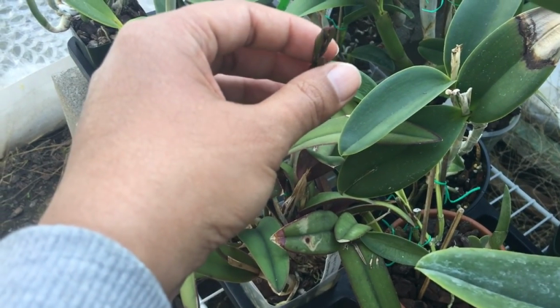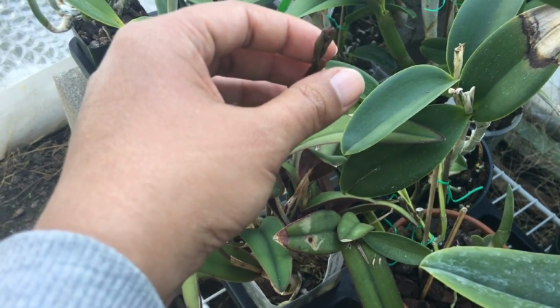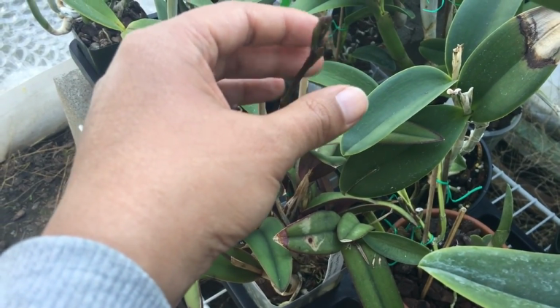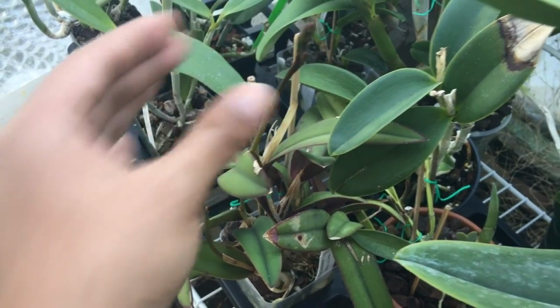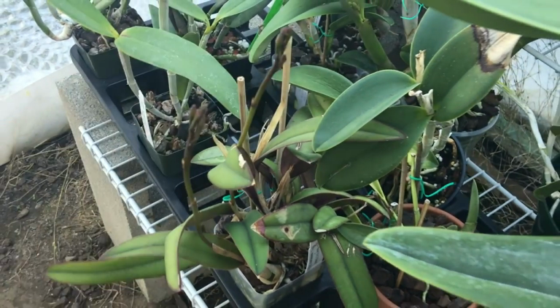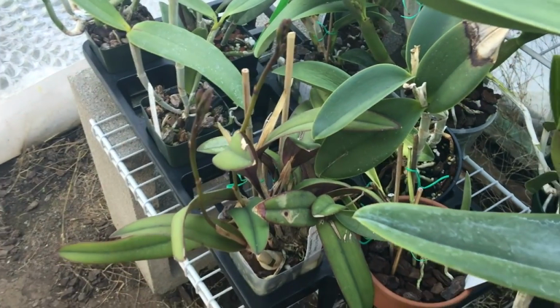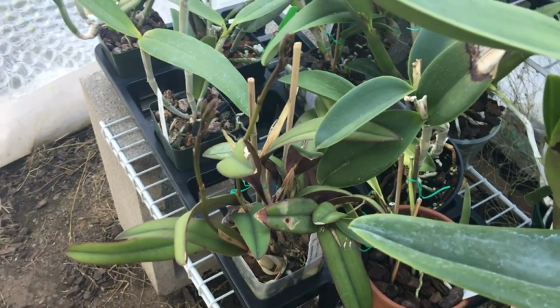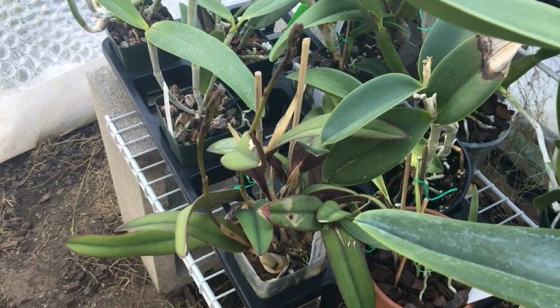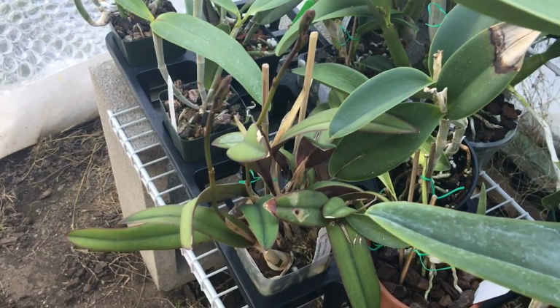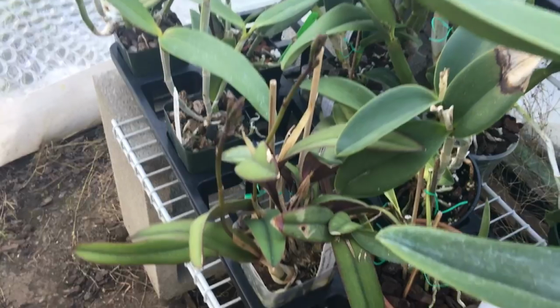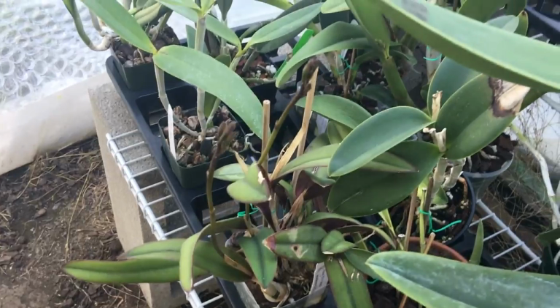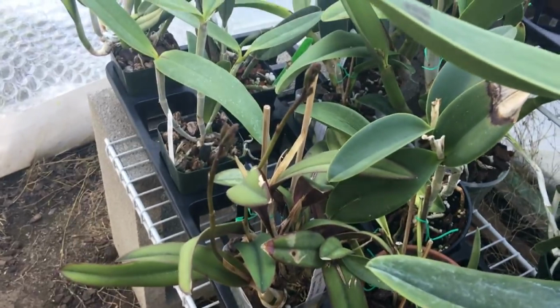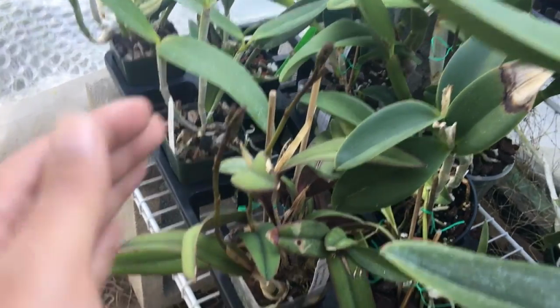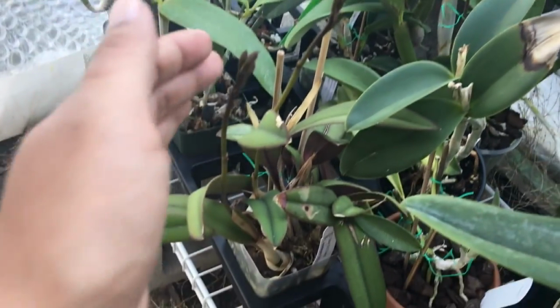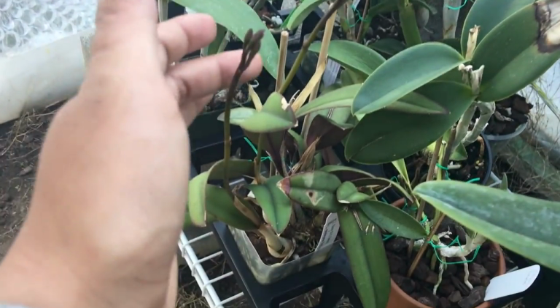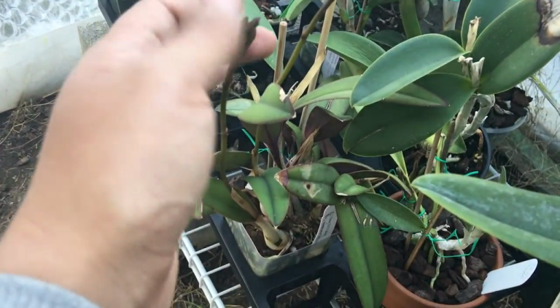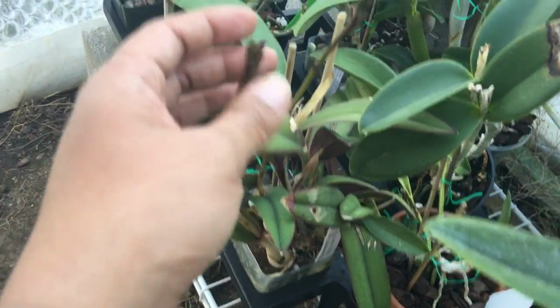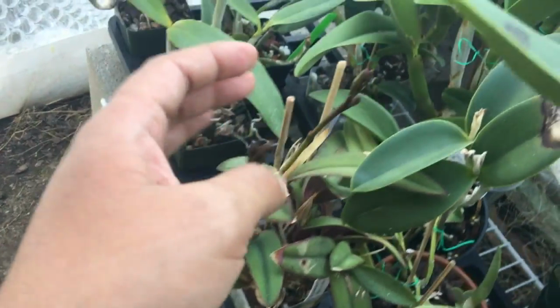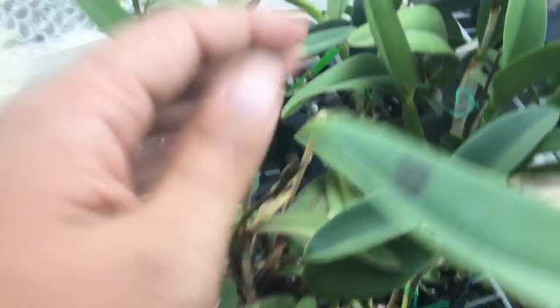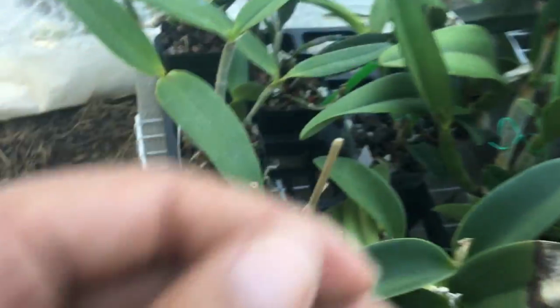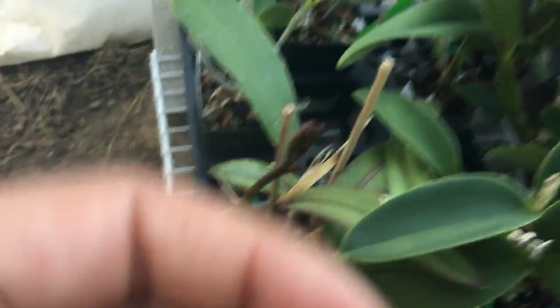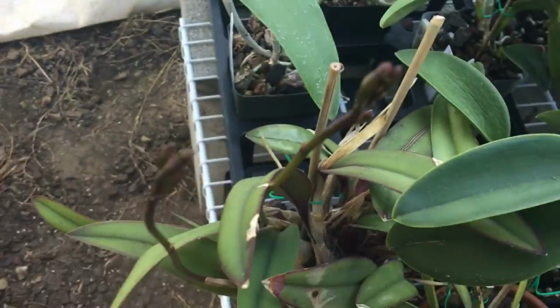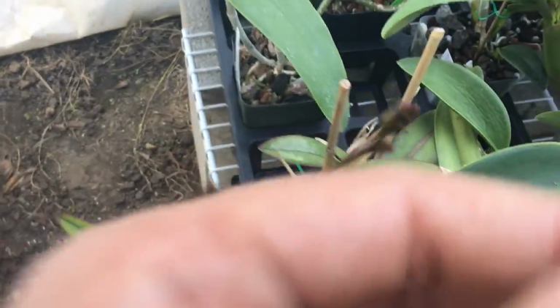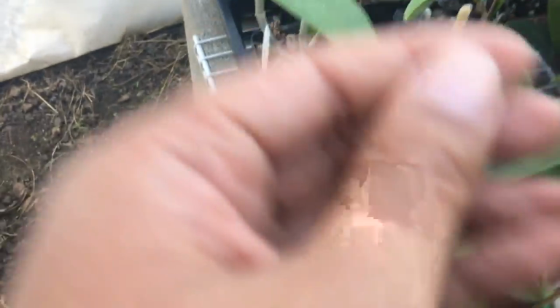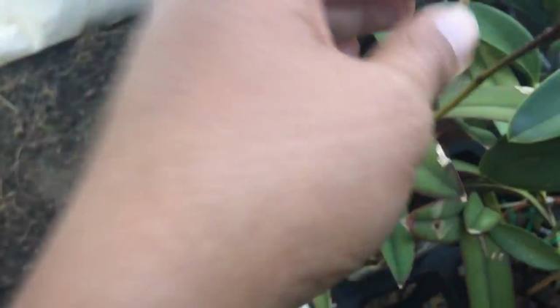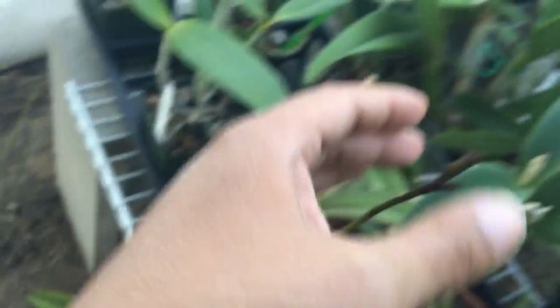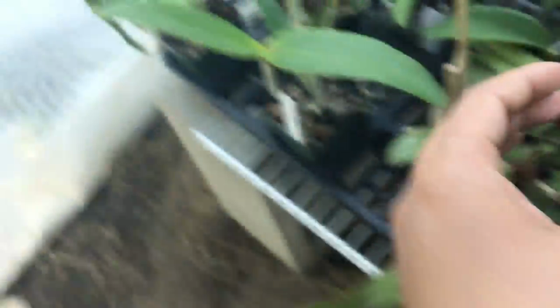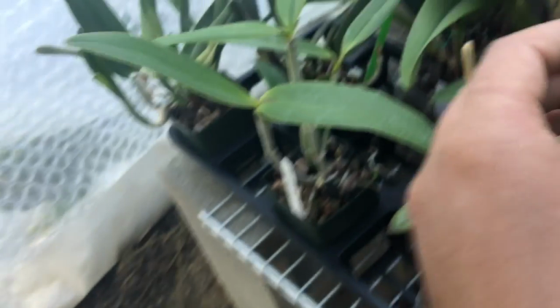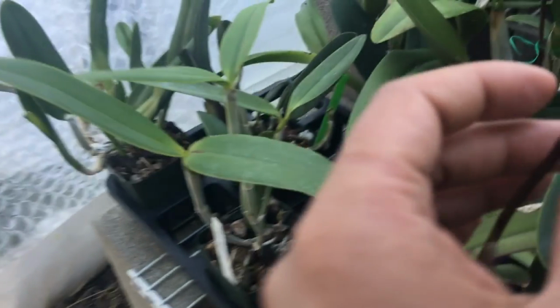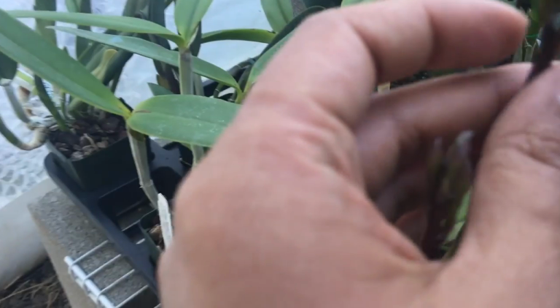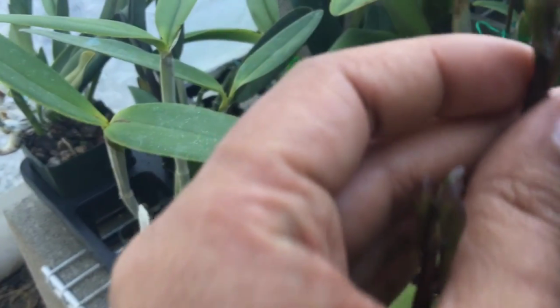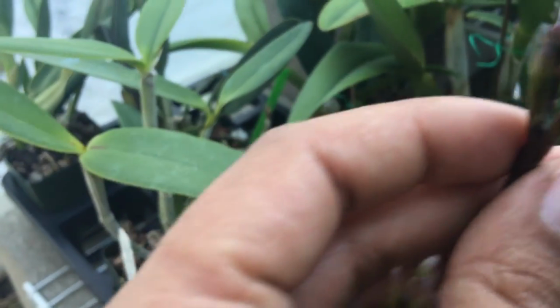Here's one of my Rupiculus Laelias. All my Rupiculus crosses — the hybrids I got from Sunset Valley Orchids — they're all putting out spikes.